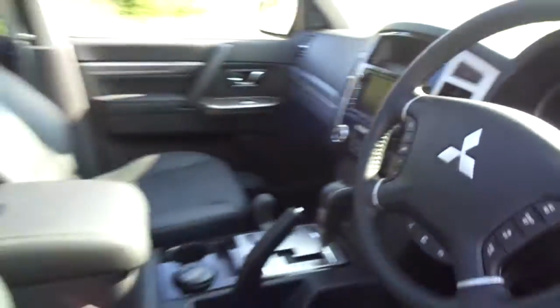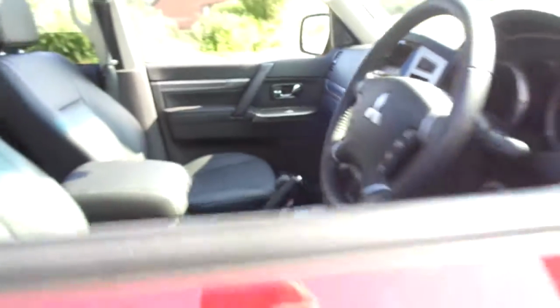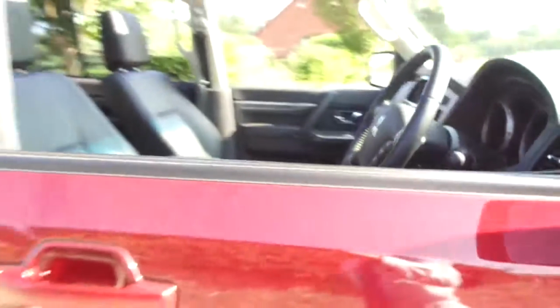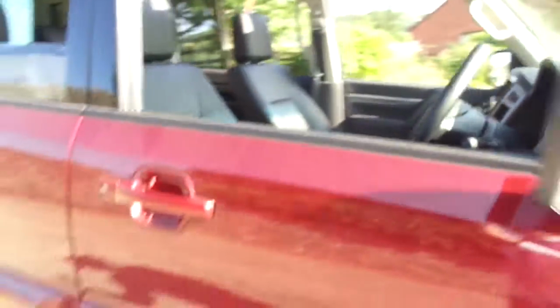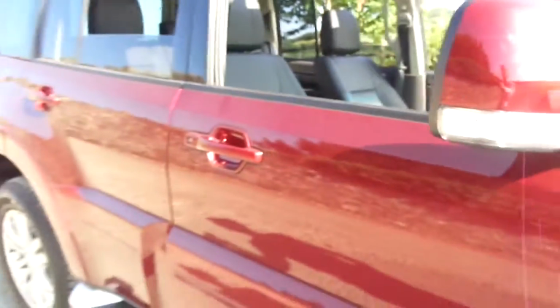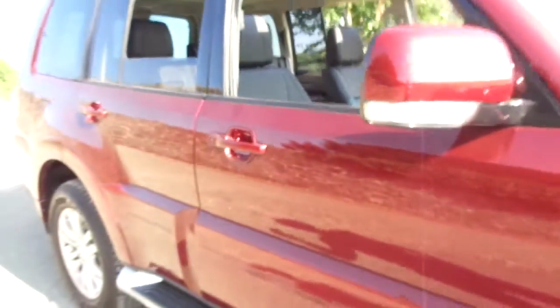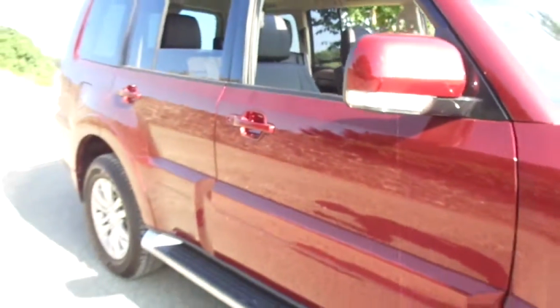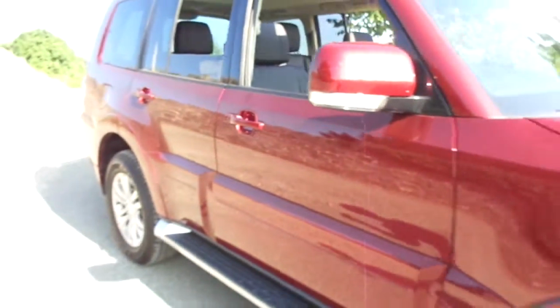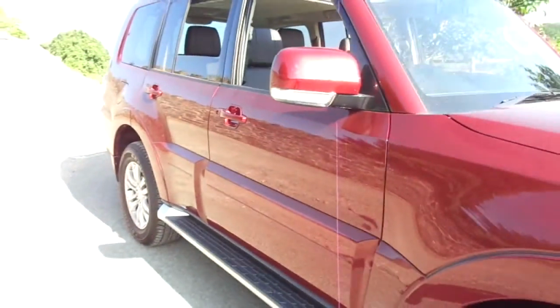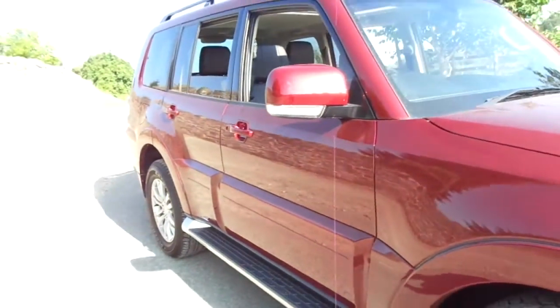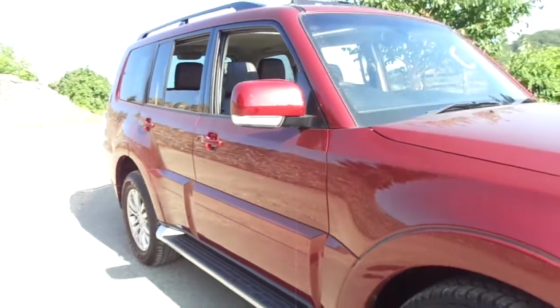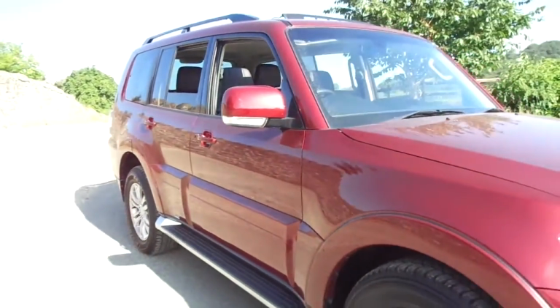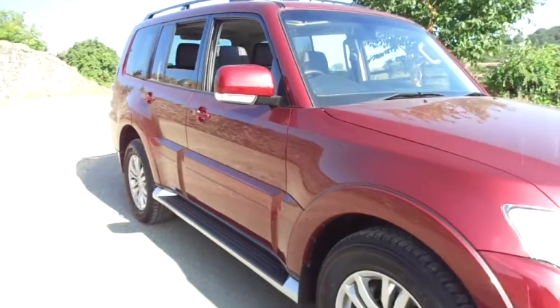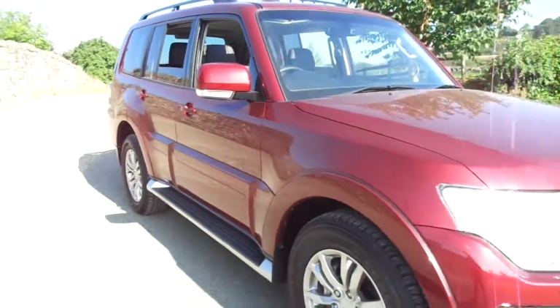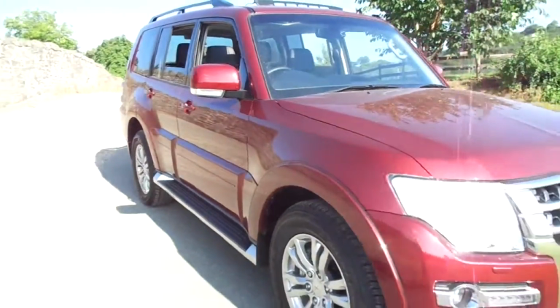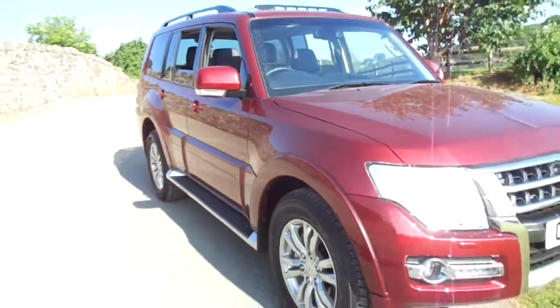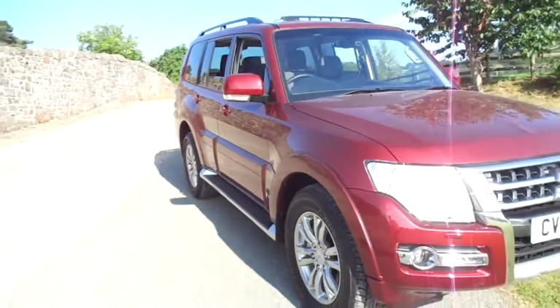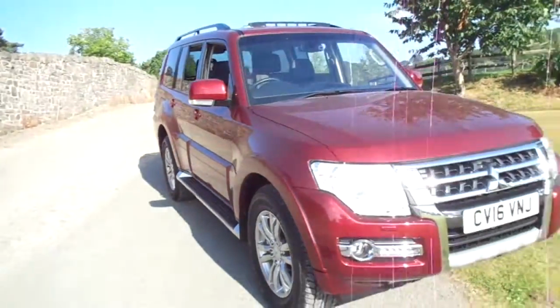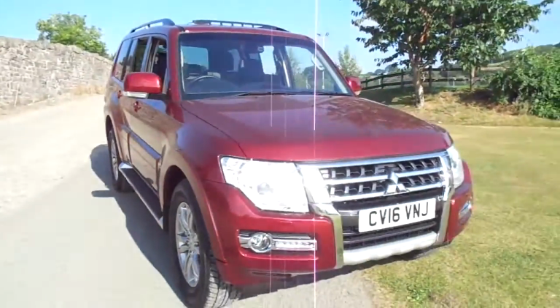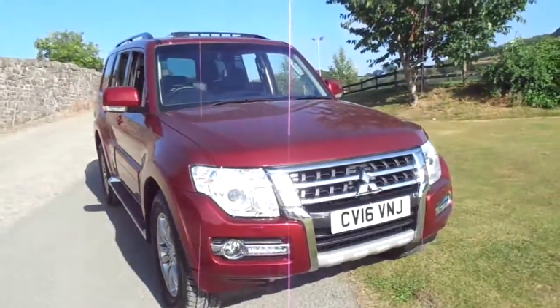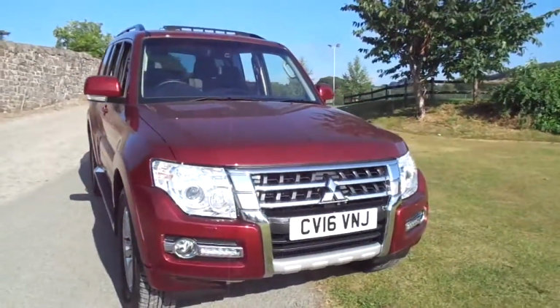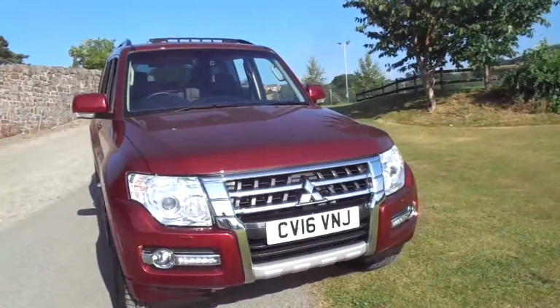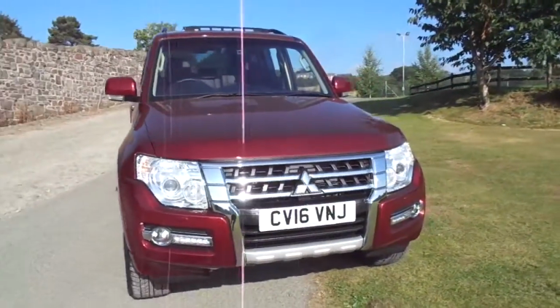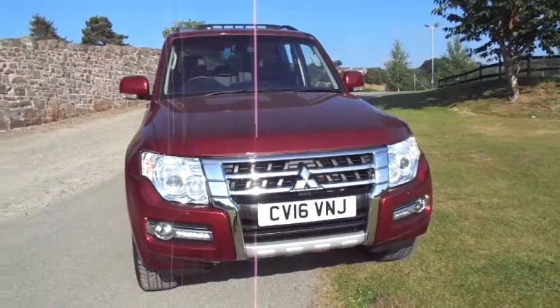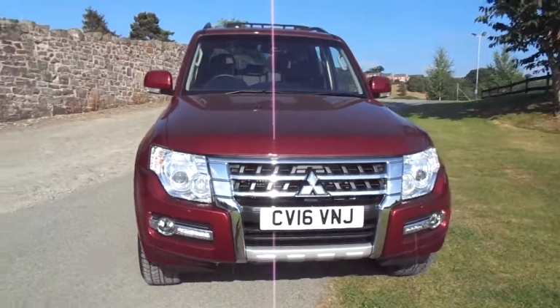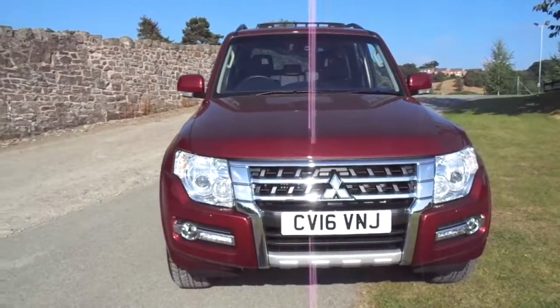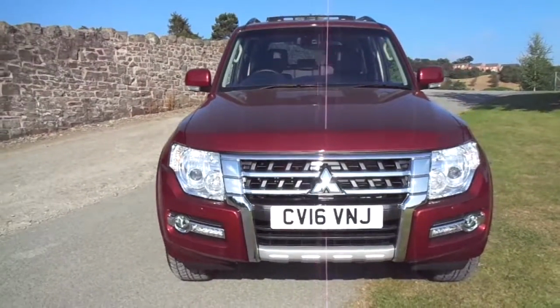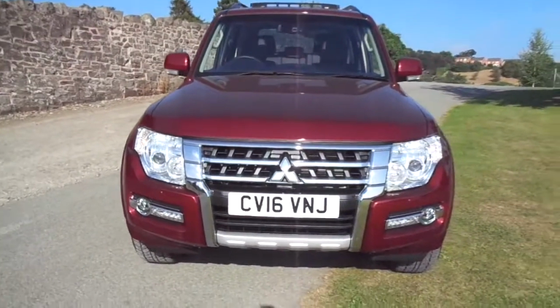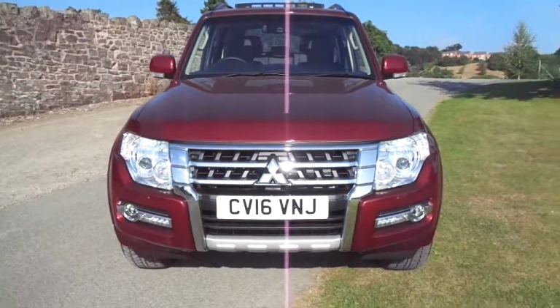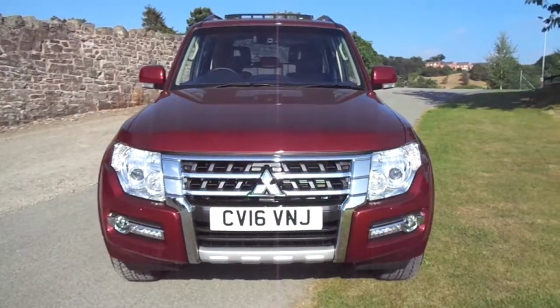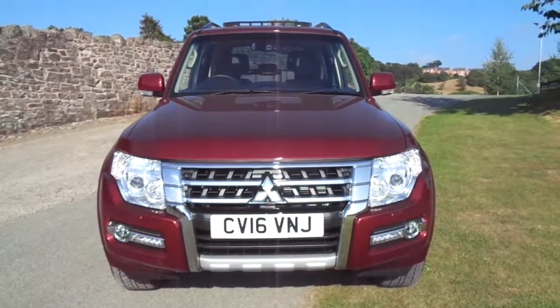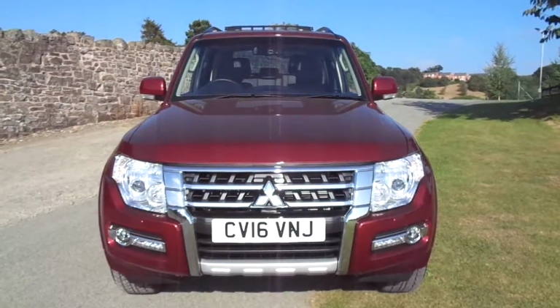This Shogun SG3 will tow 3.5 tonnes, and fitted with Mitsubishi Super Select 4WD, can go nearly anywhere. So for more information please contact JT Hughes Mitsubishi in Newtown.